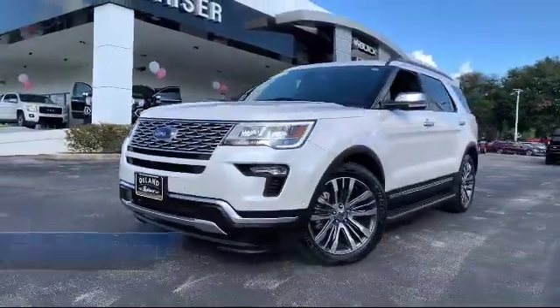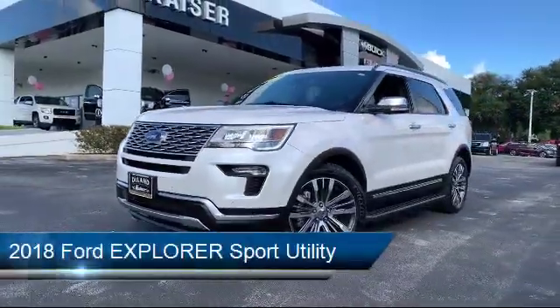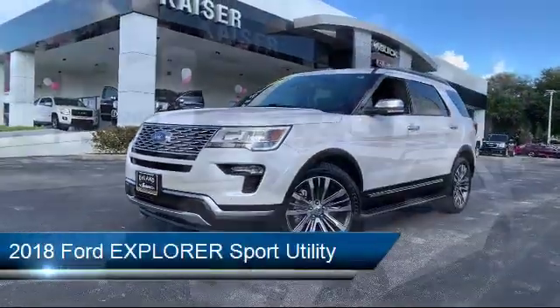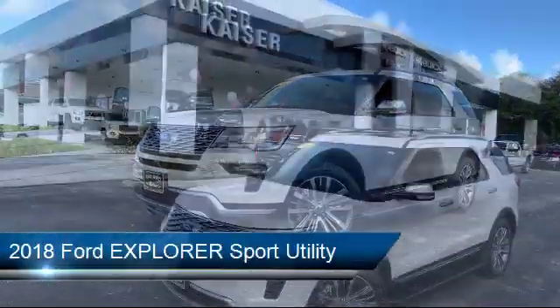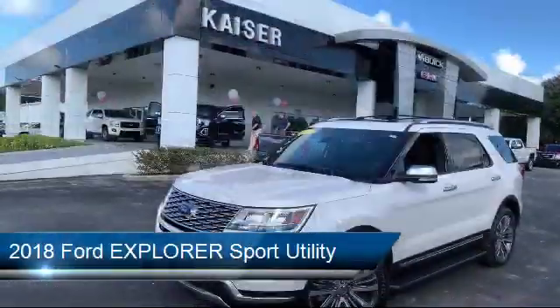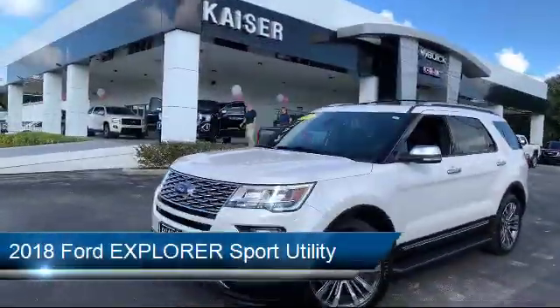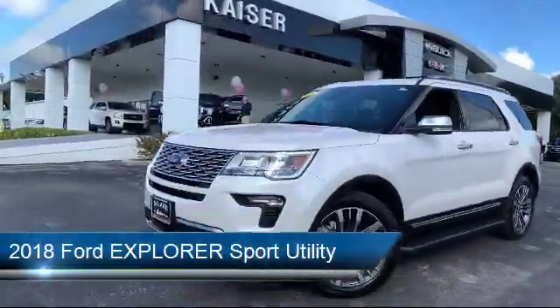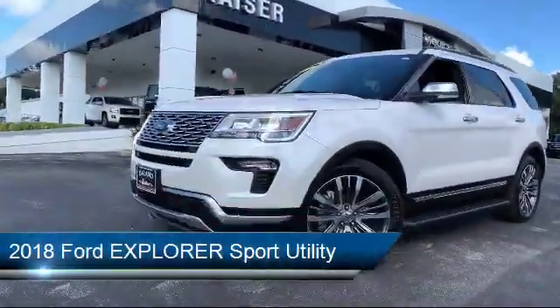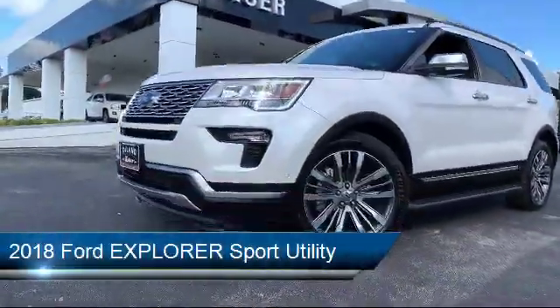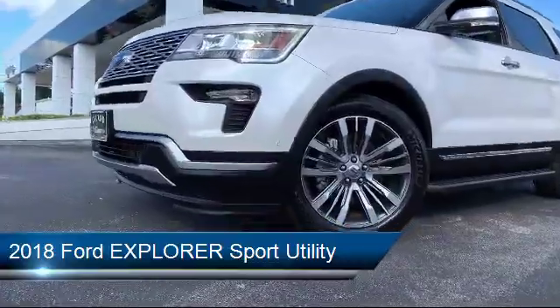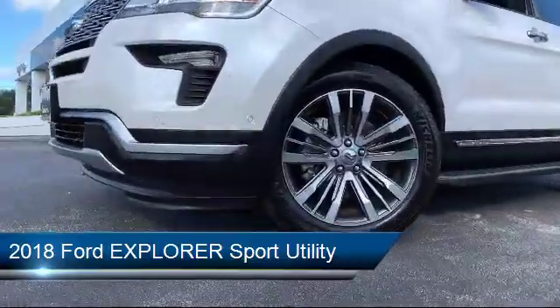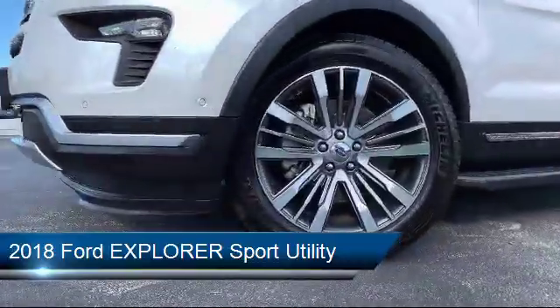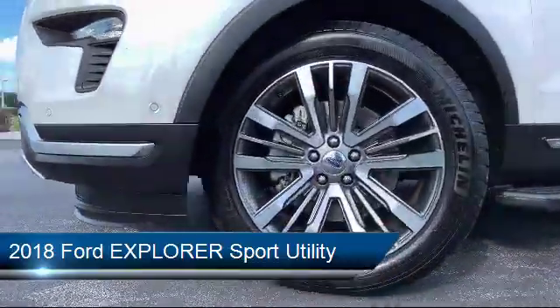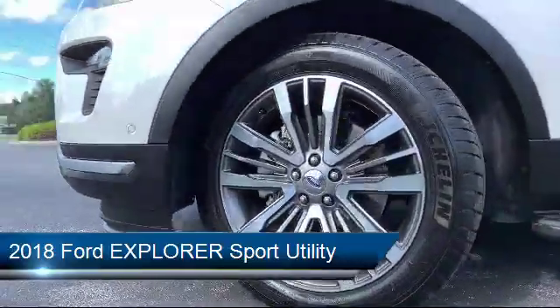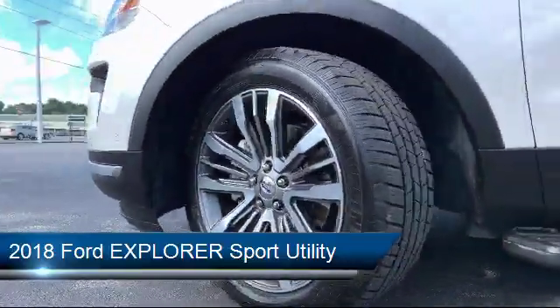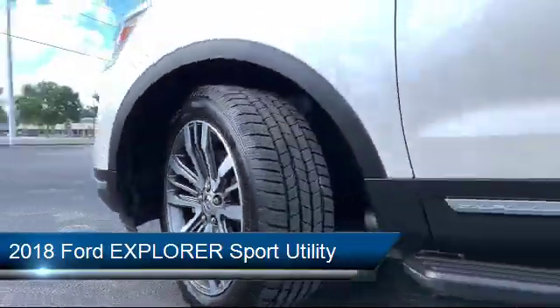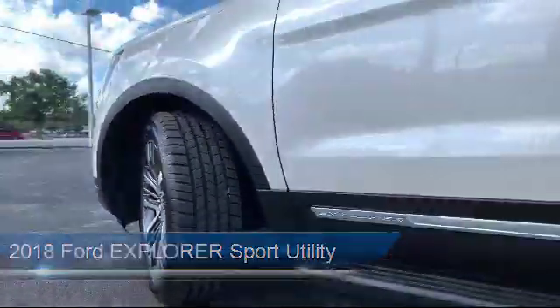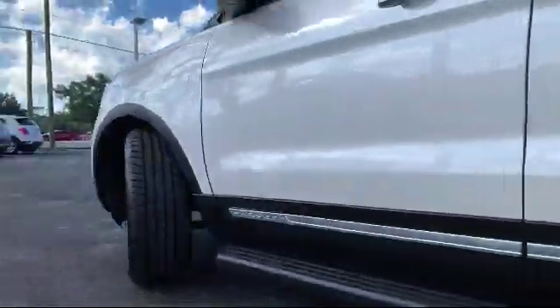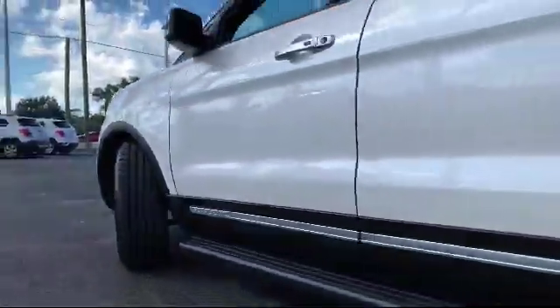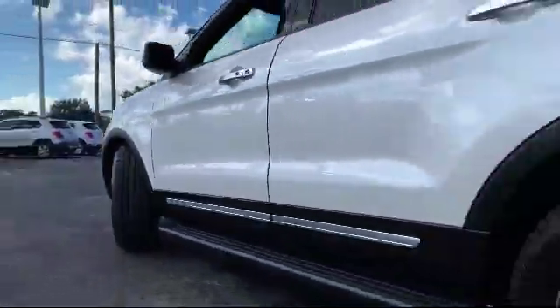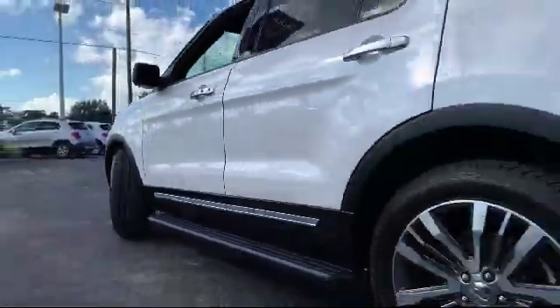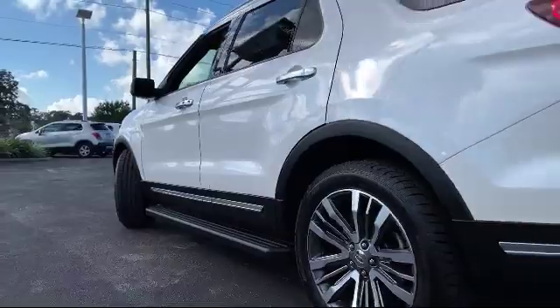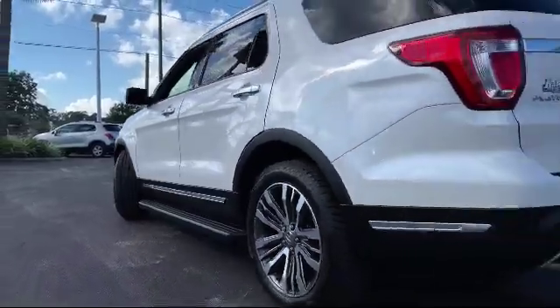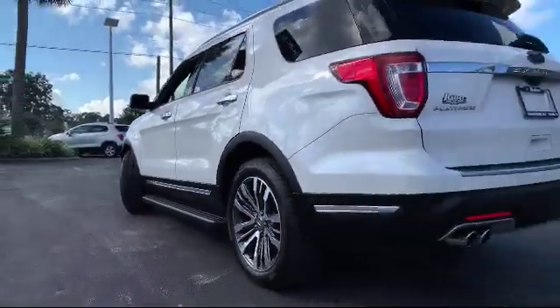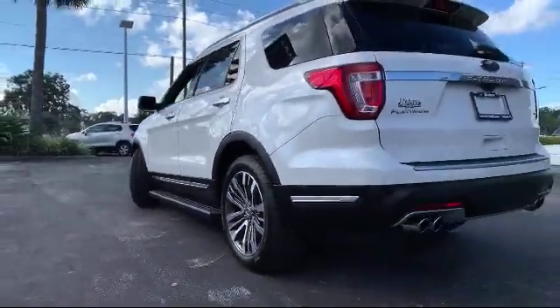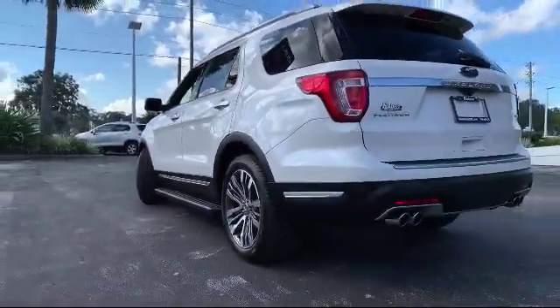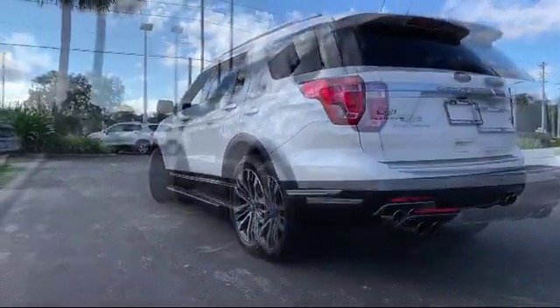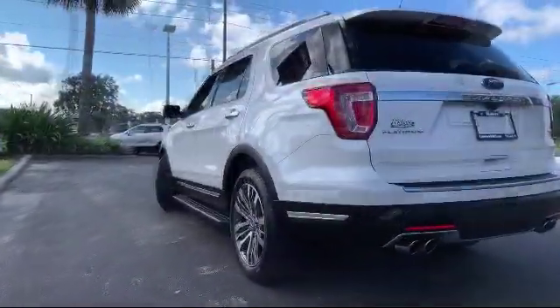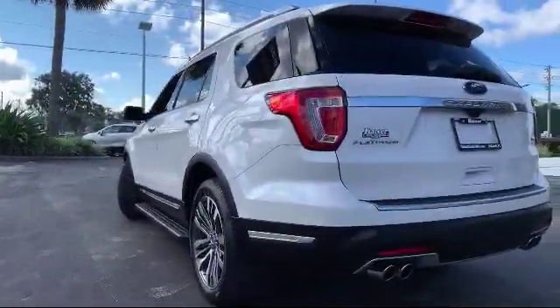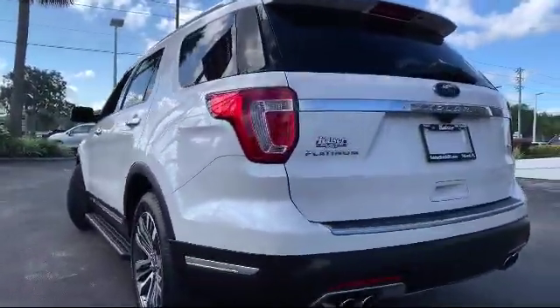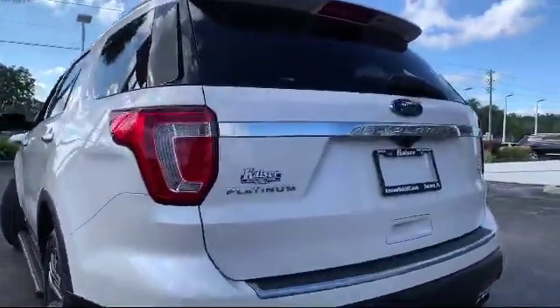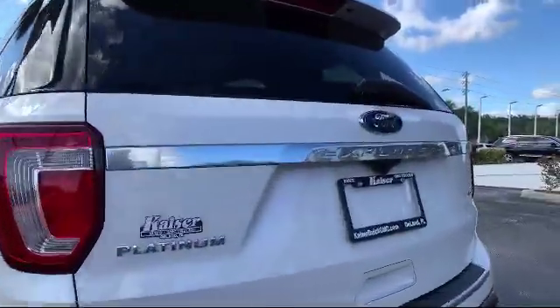It comes equipped with electronic stability control, ventilated front seats, rear spoiler, Sirius XM satellite radio, roof rack, tire pressure monitoring system, and steering wheel controls.